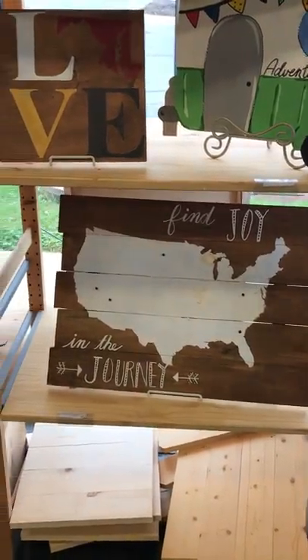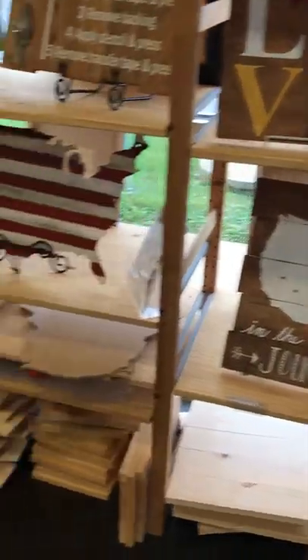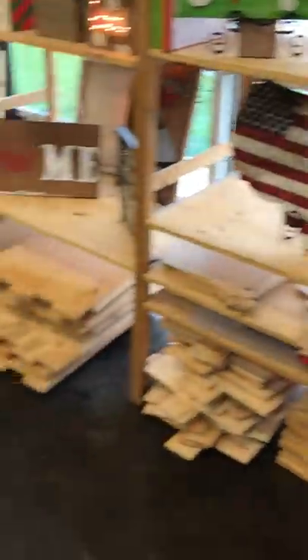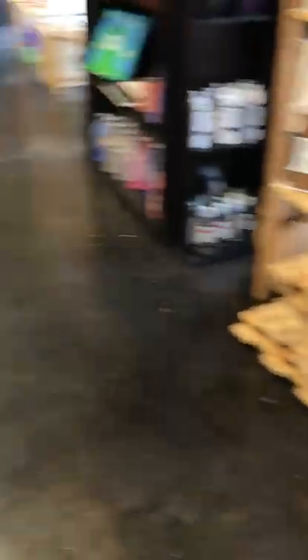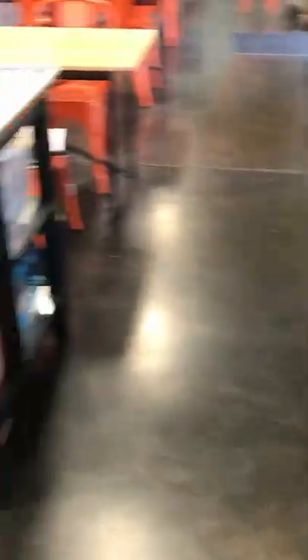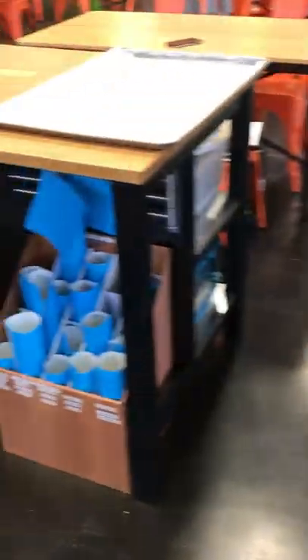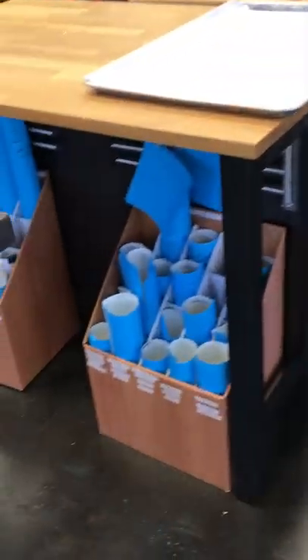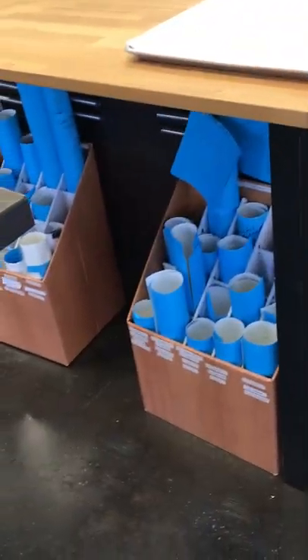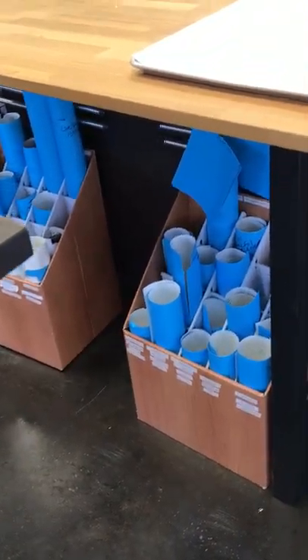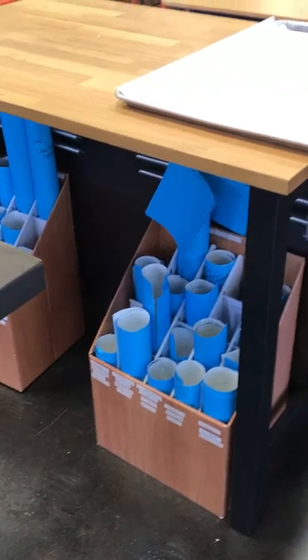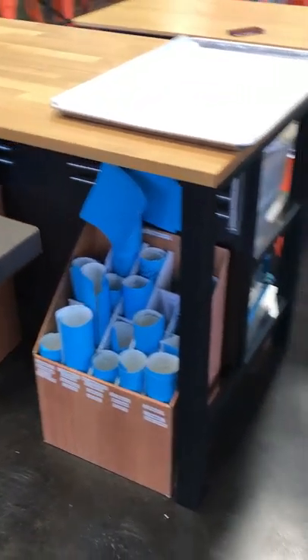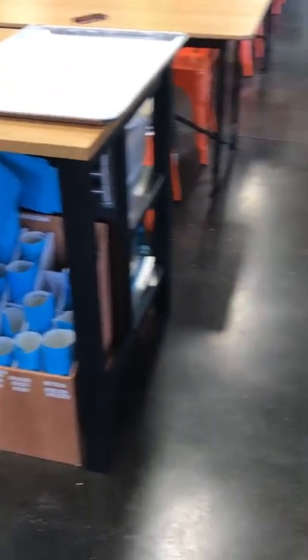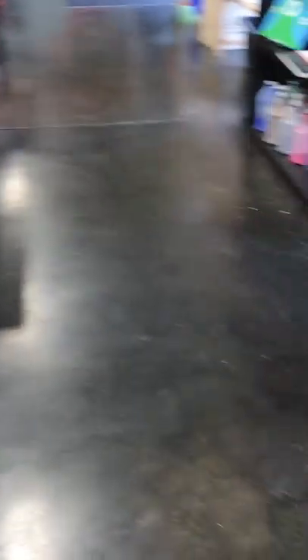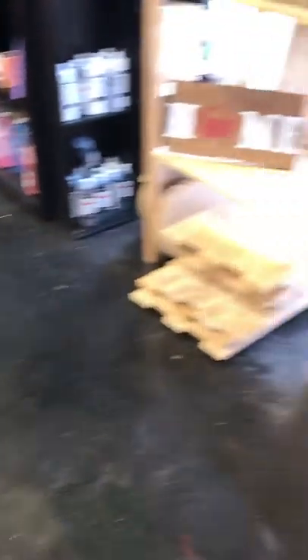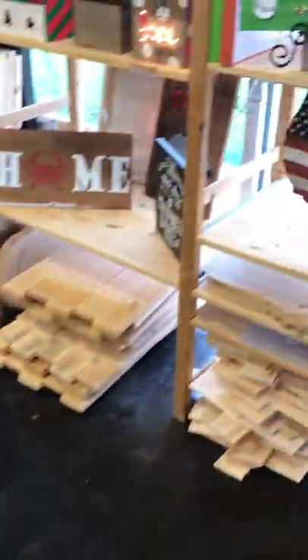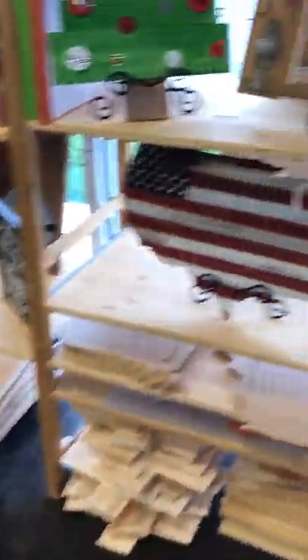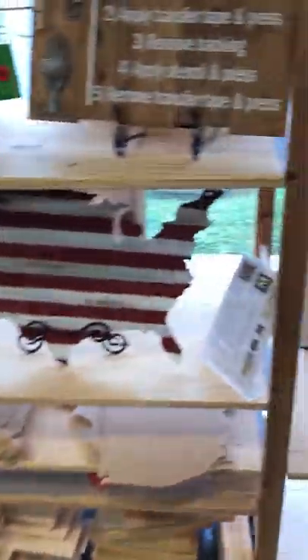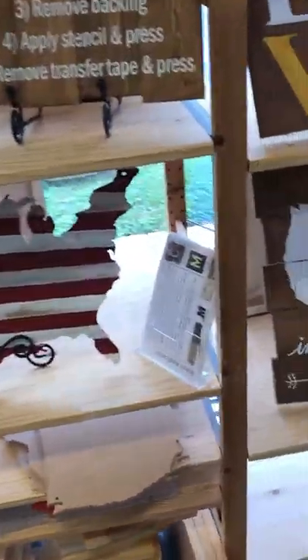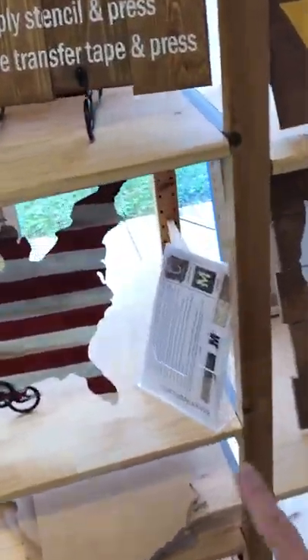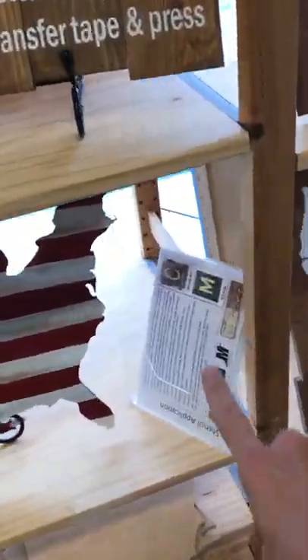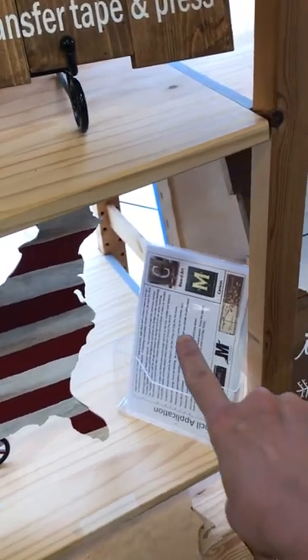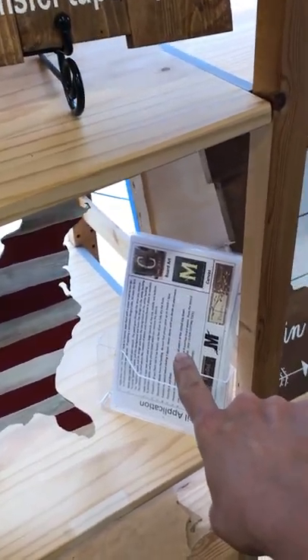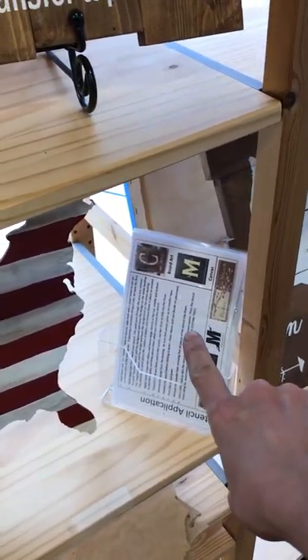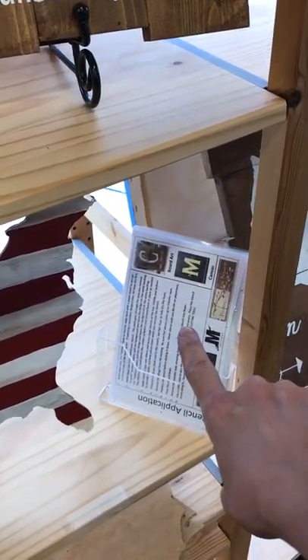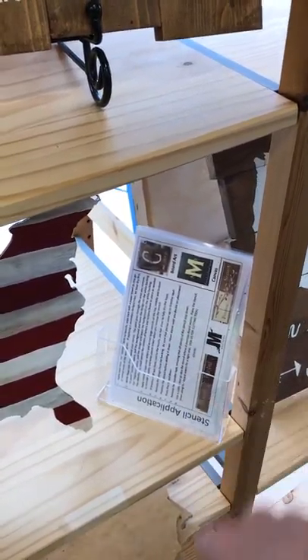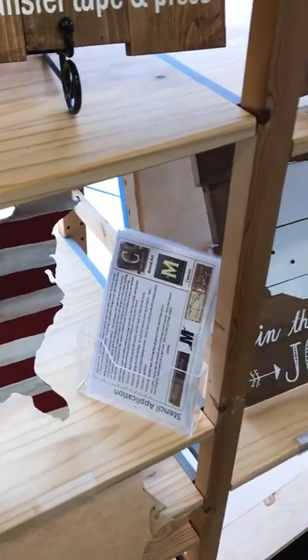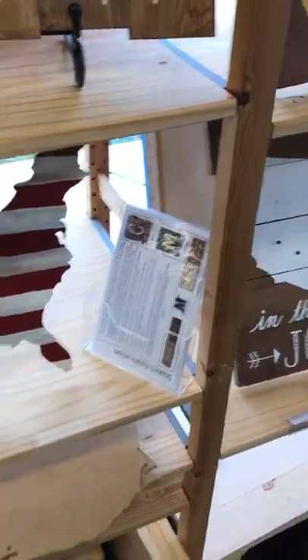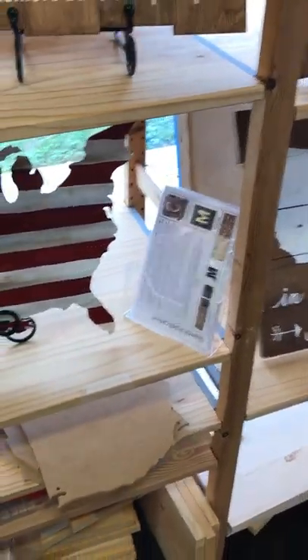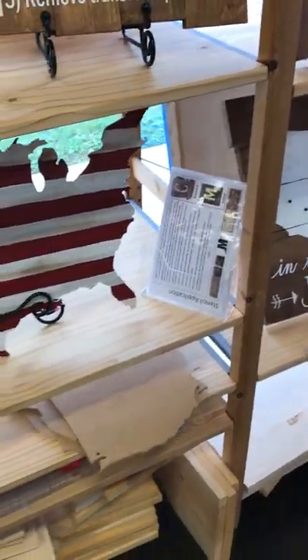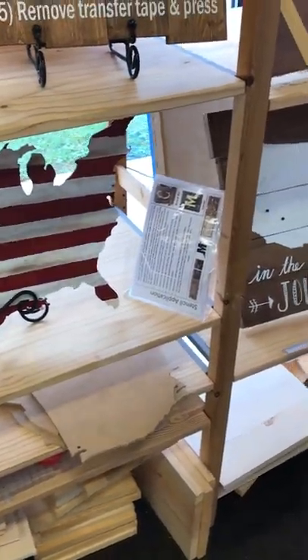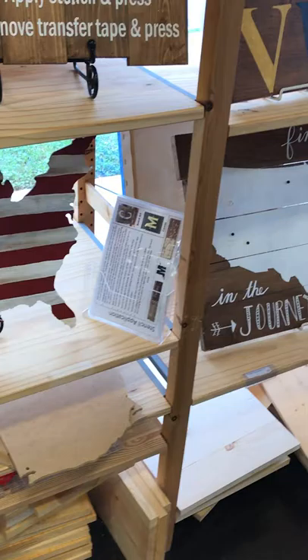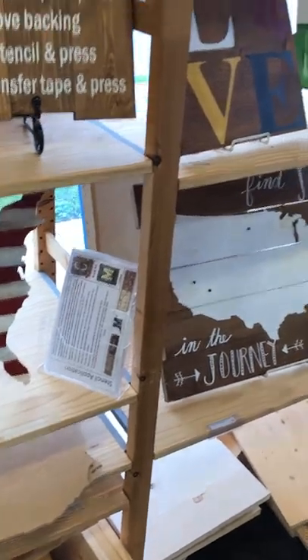Stencils are items that are in stock — they're right here, these are the blue things over here. So as long as we have the stencil you're looking for in stock, you're welcome to use that. We have a card that walks you right through how to do it, and of course our employees are here — they're going to walk you through every step of that card and make sure you know what you're doing to use that stencil.